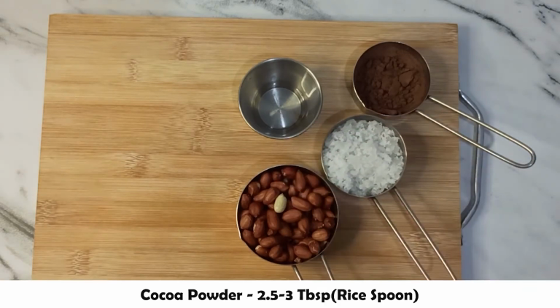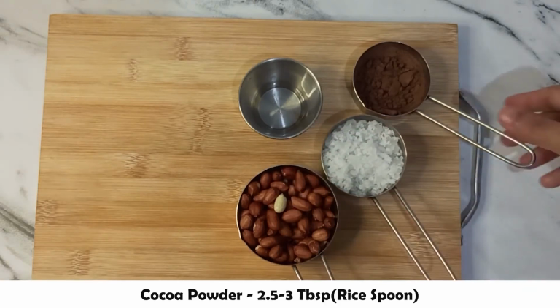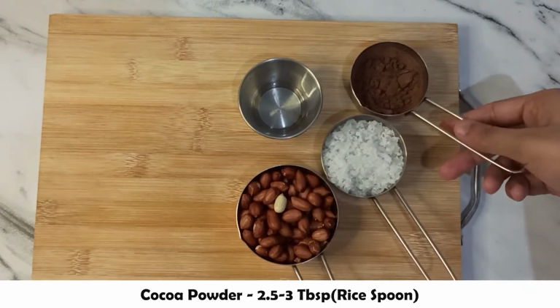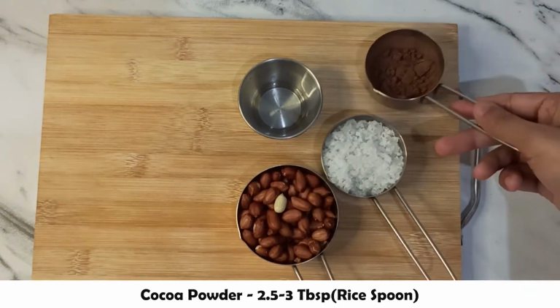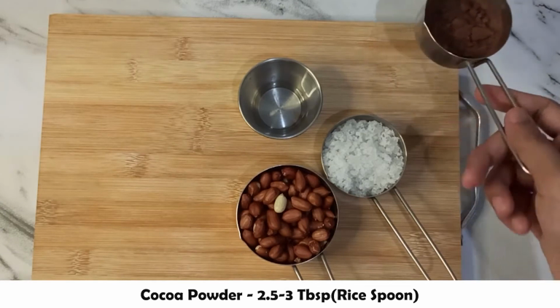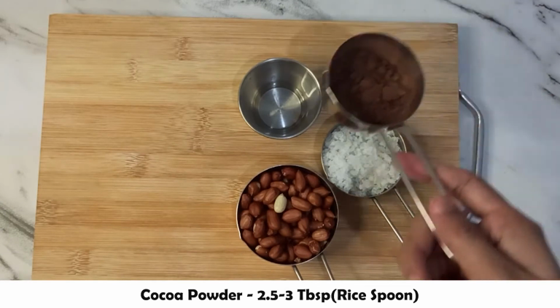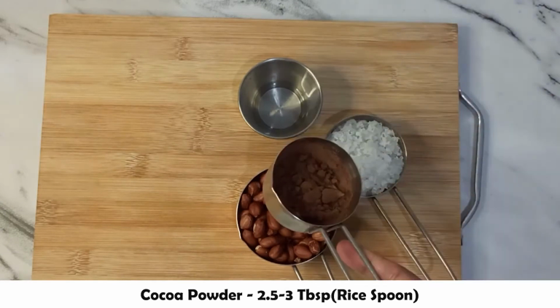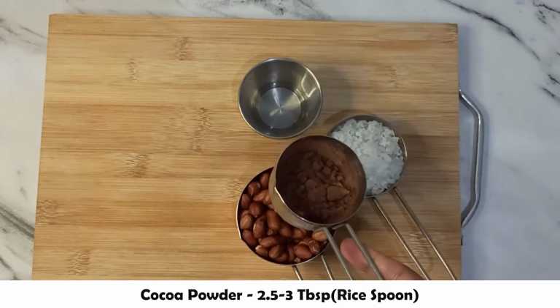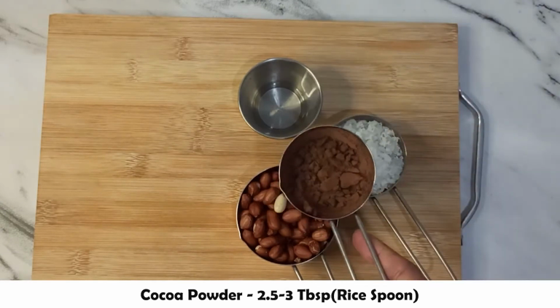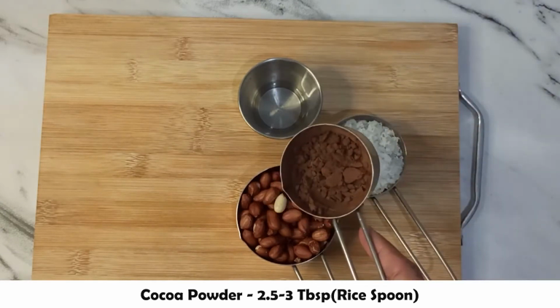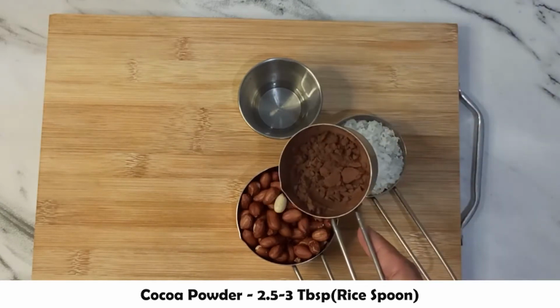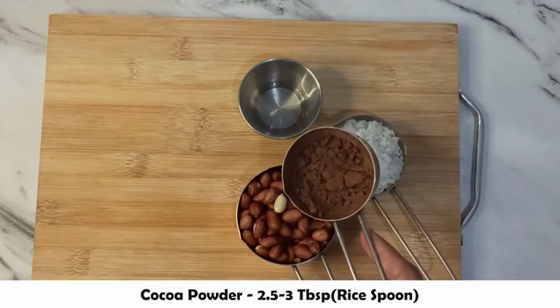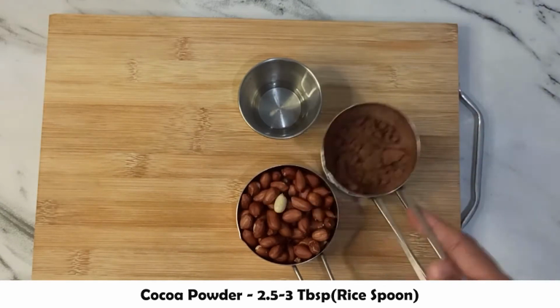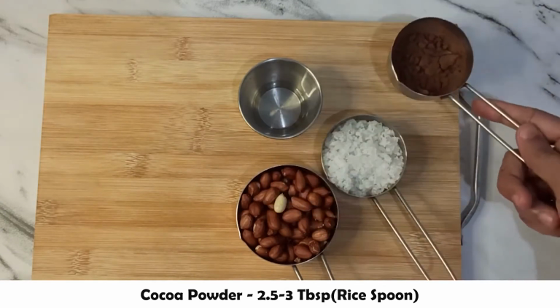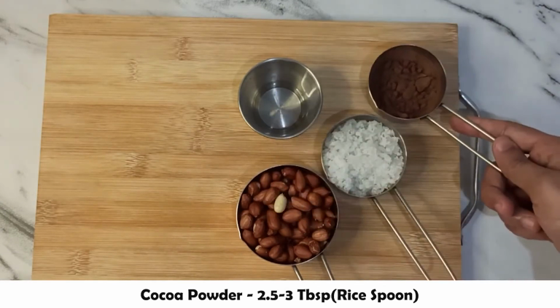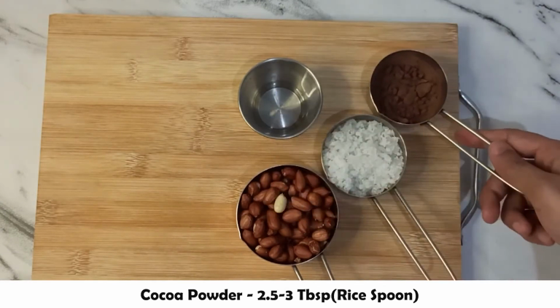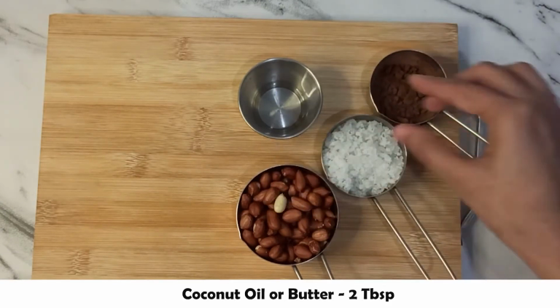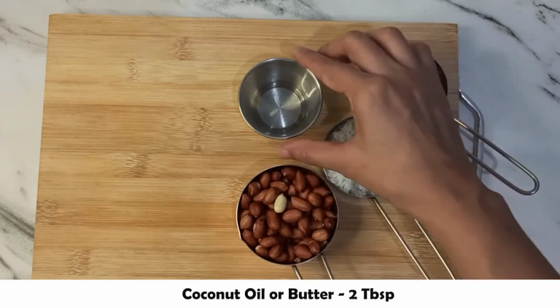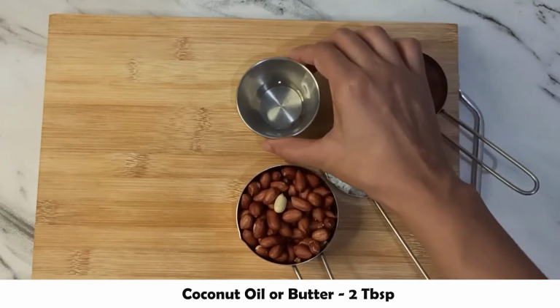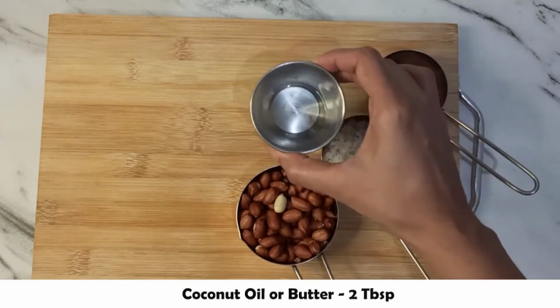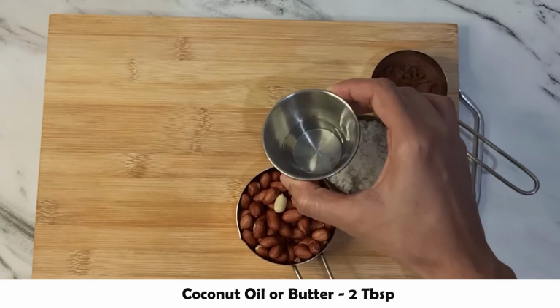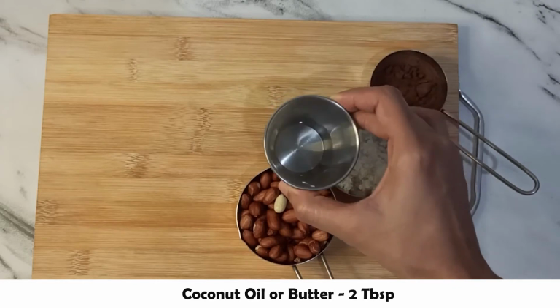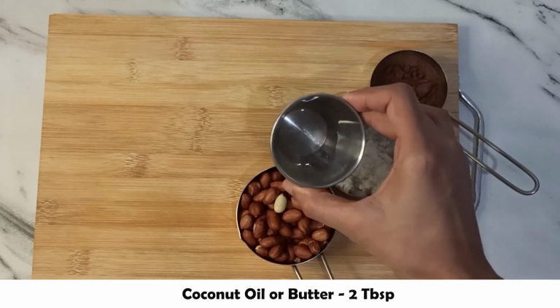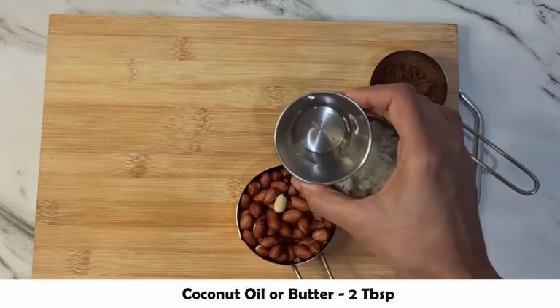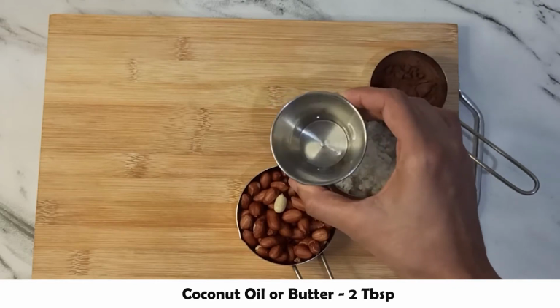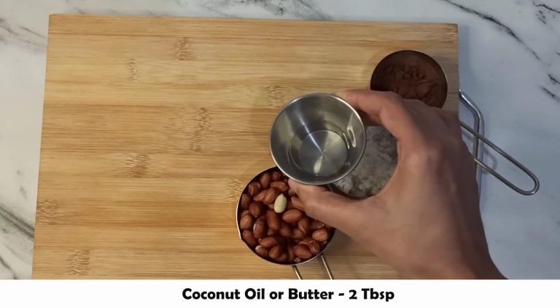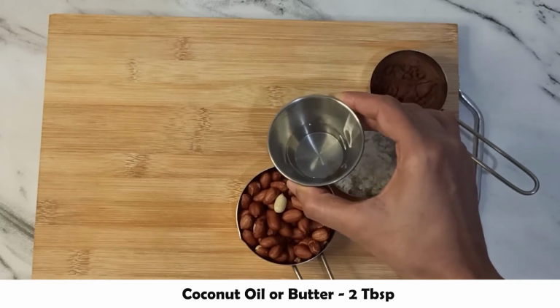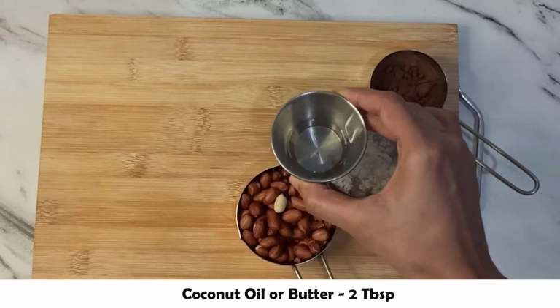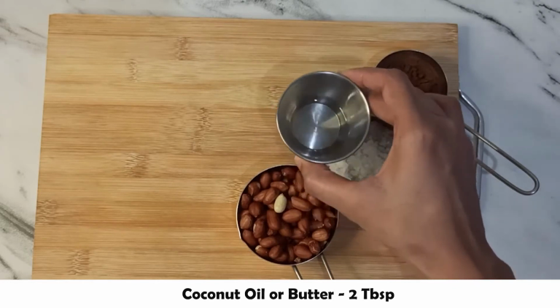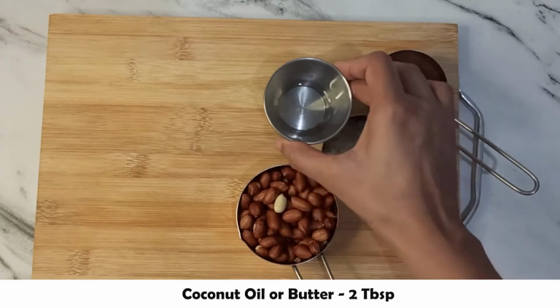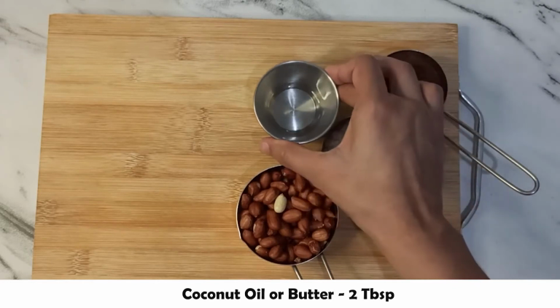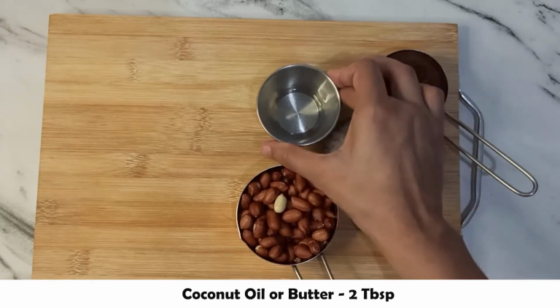Add 3 tablespoons of cocoa powder and 2 tablespoons of coconut oil. In addition, you can use butter or refined oil.